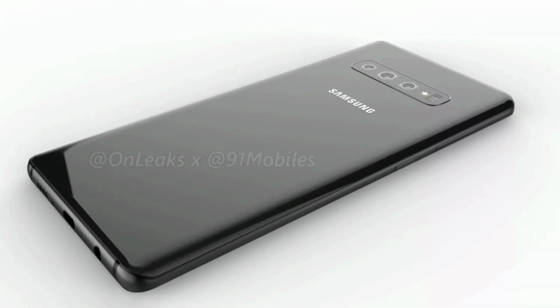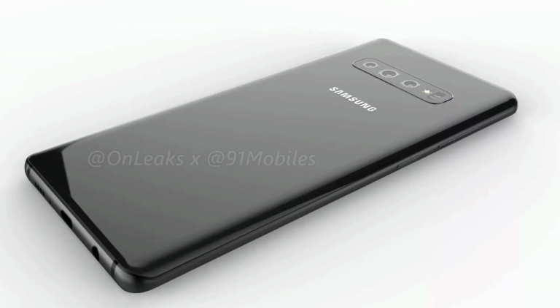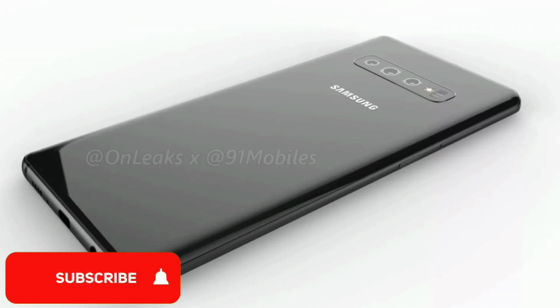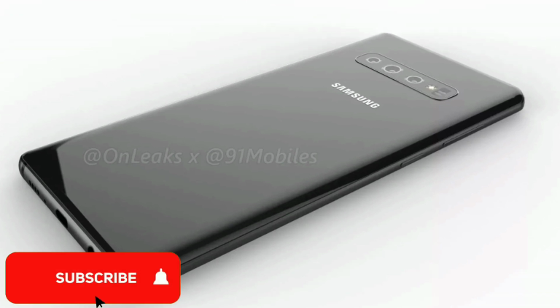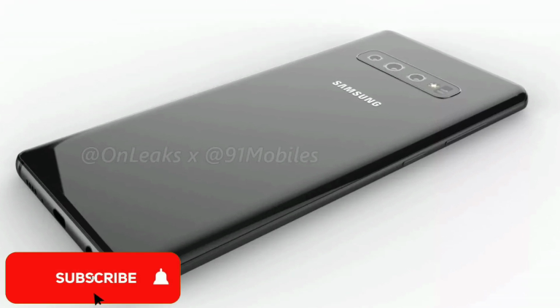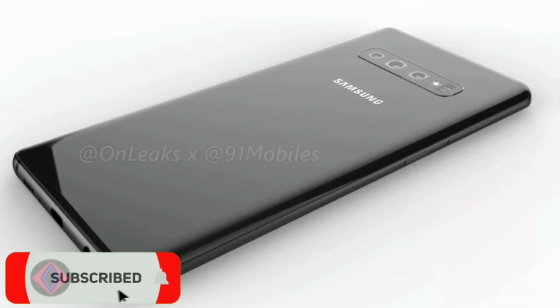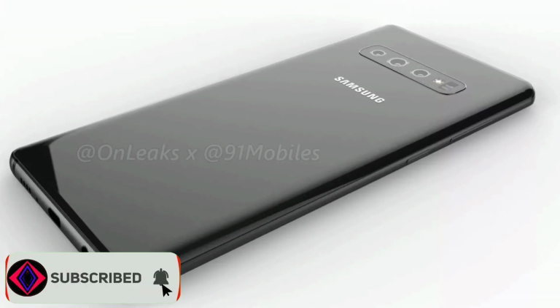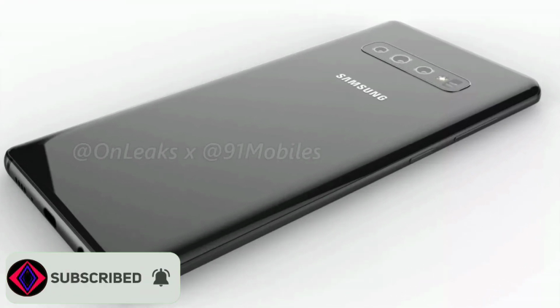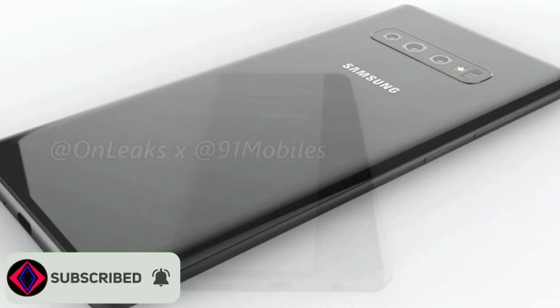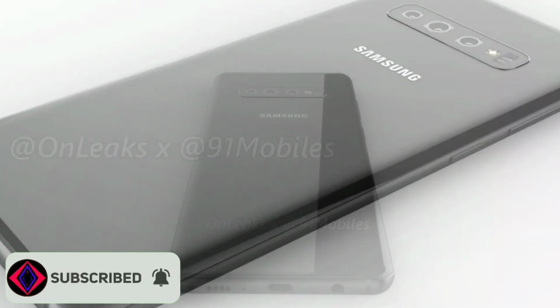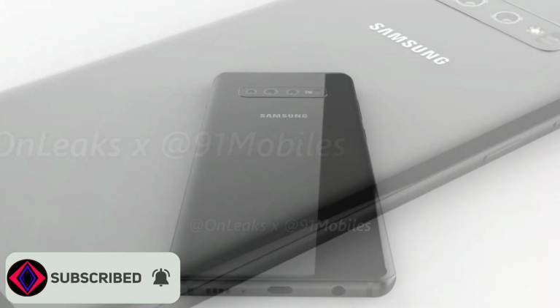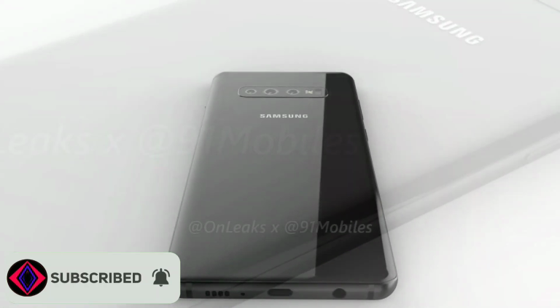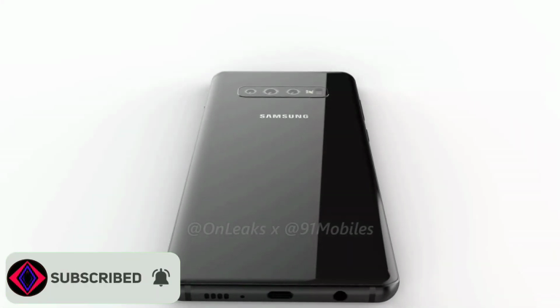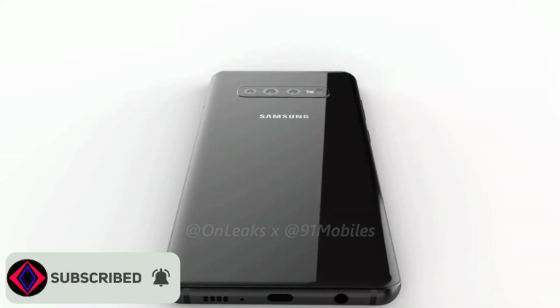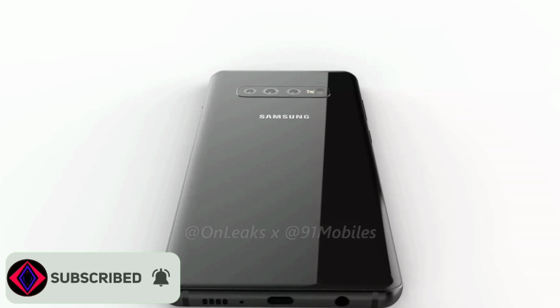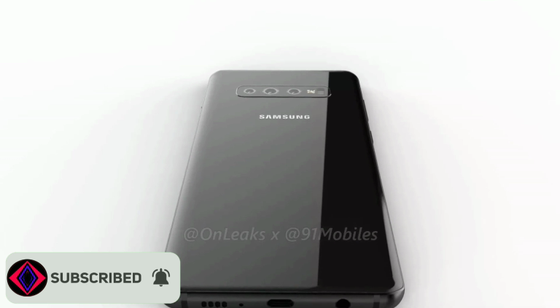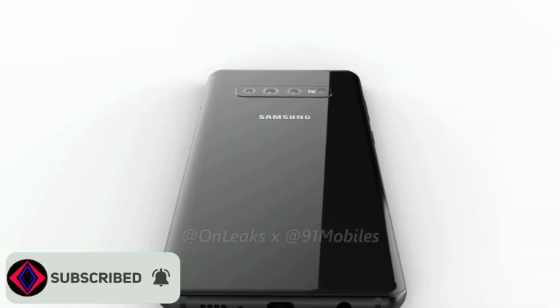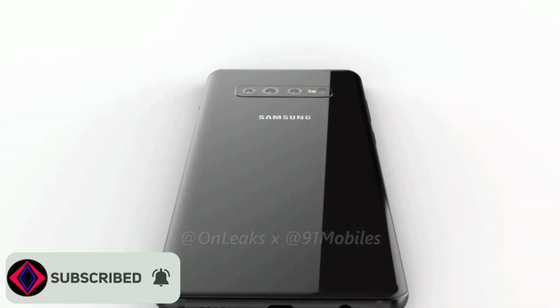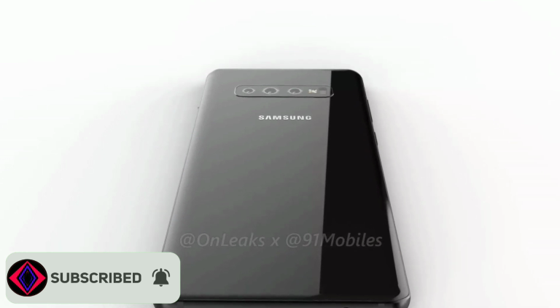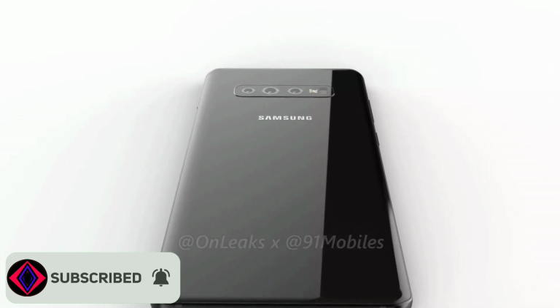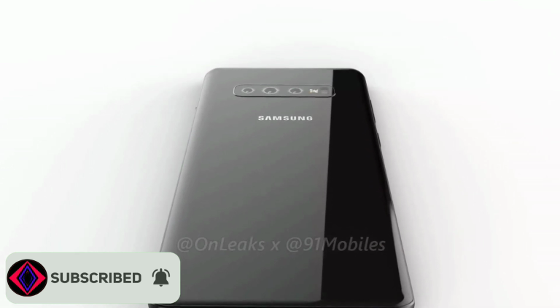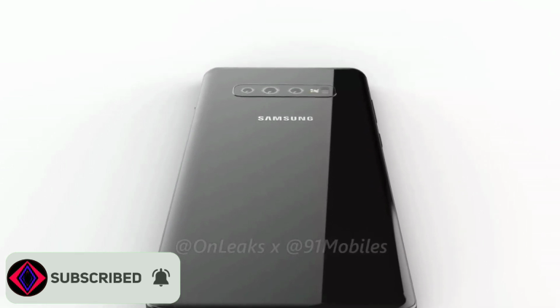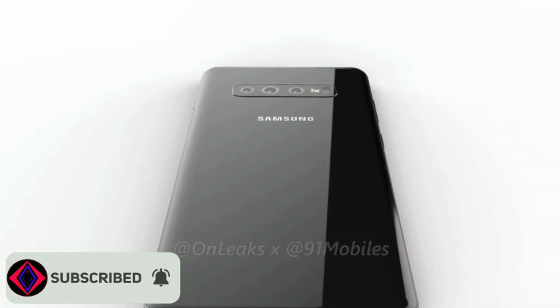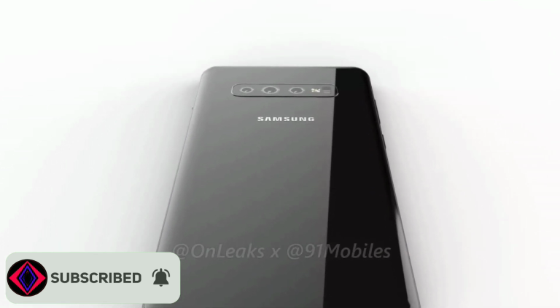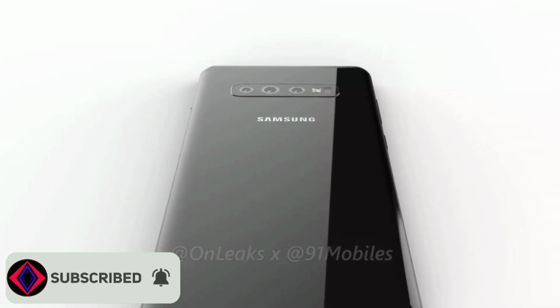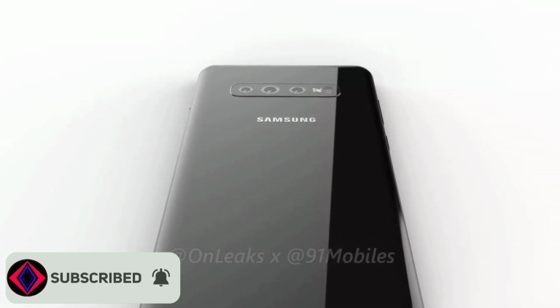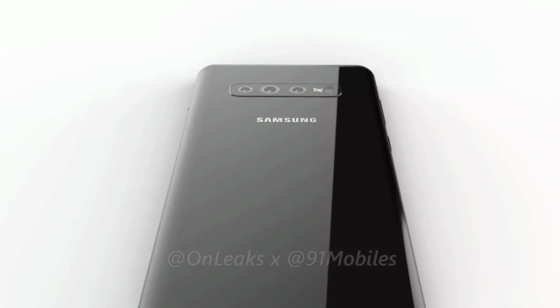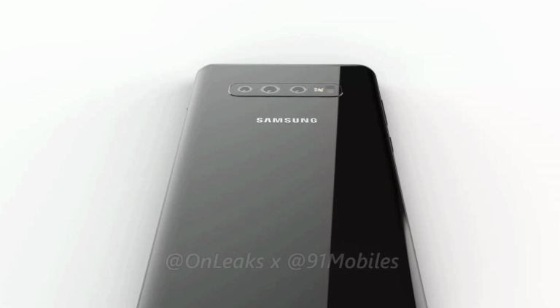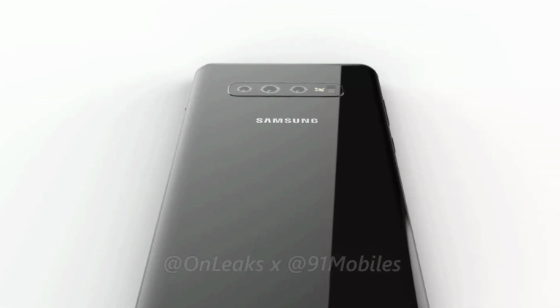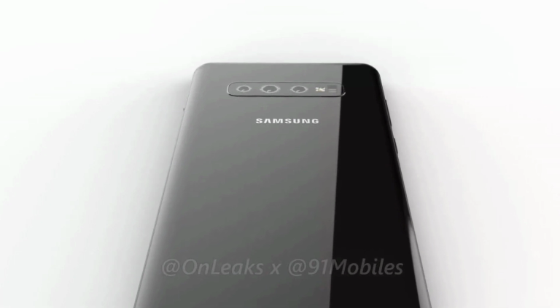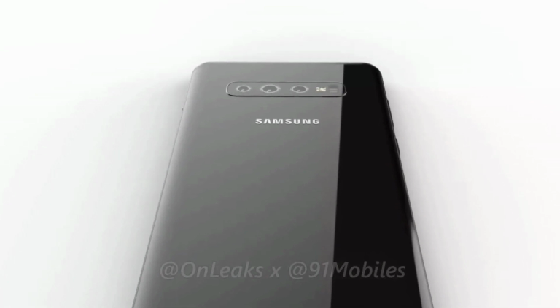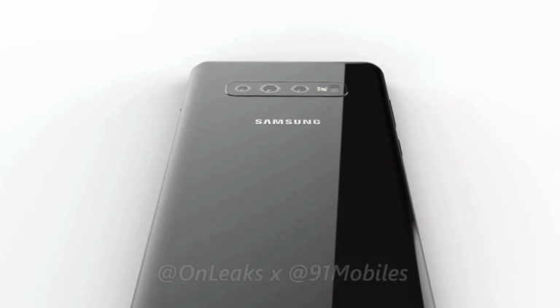Apart from this, the Galaxy S10 Plus is expected to ditch Samsung's iris scanning feature and make use of a new version of face unlock instead.